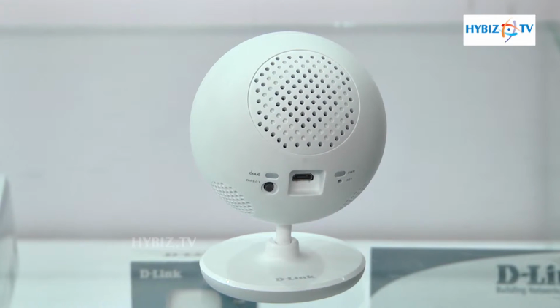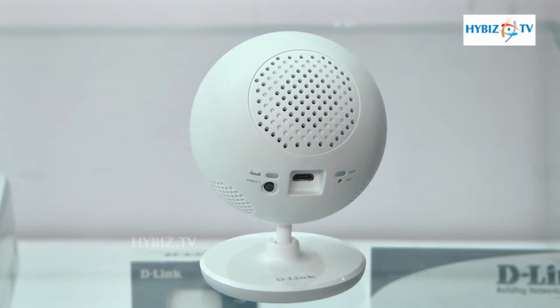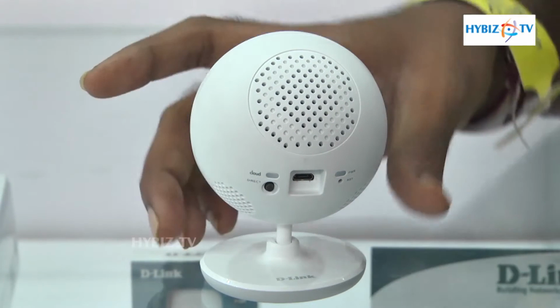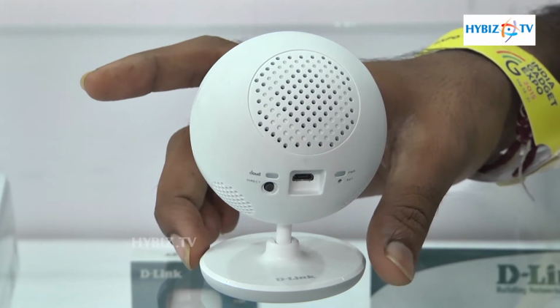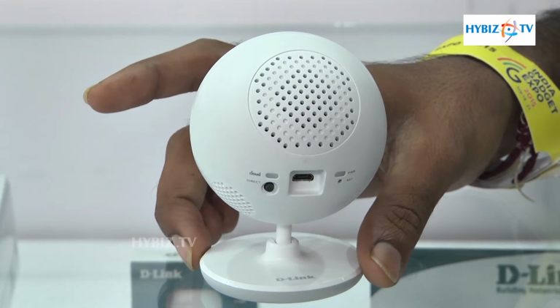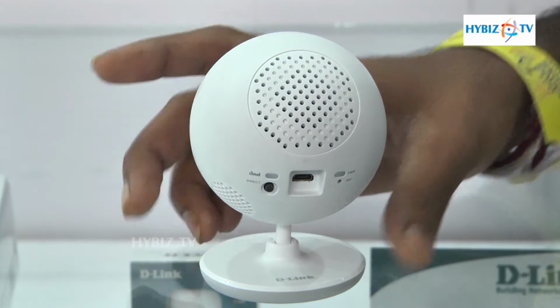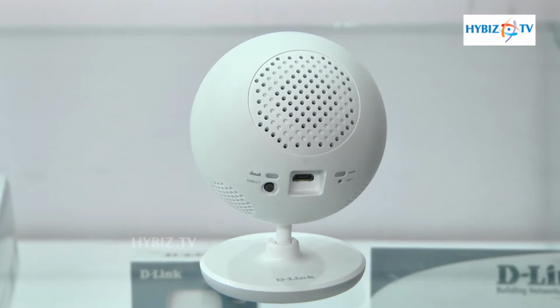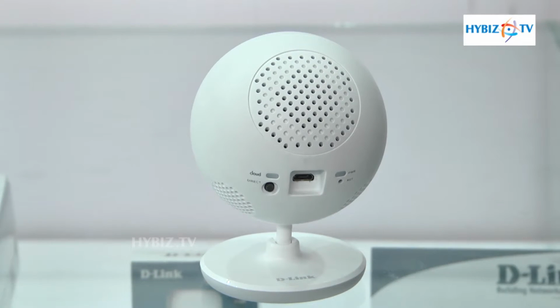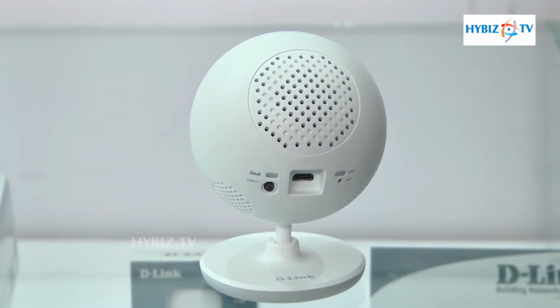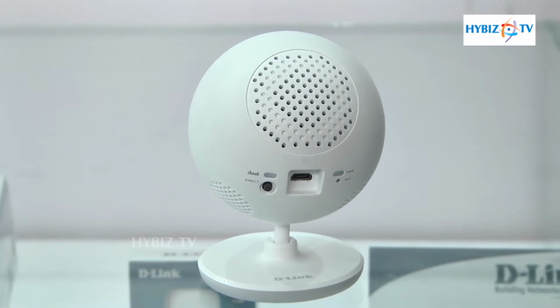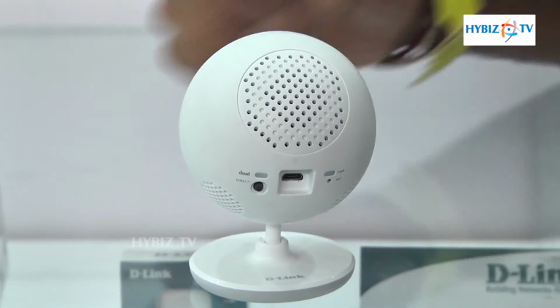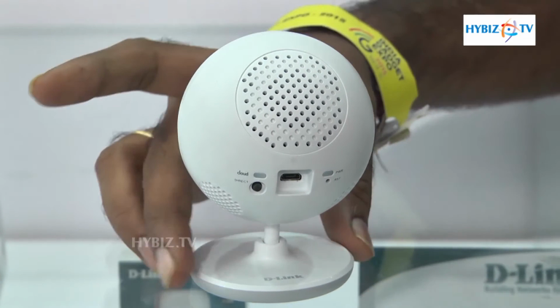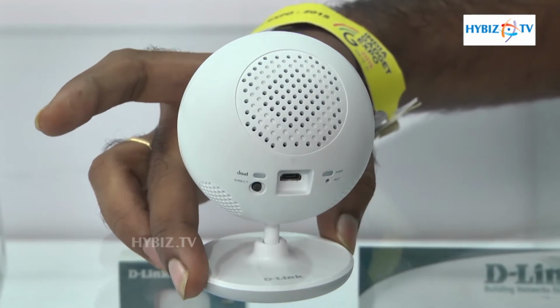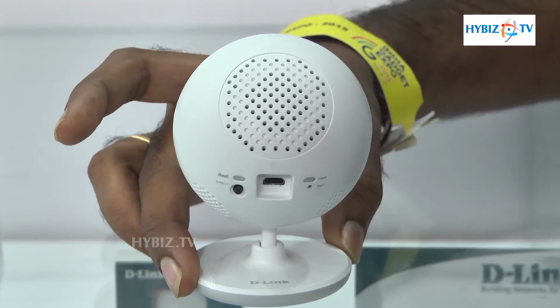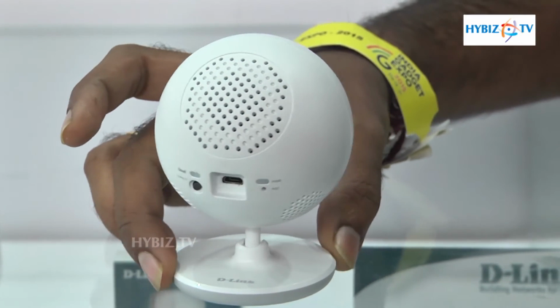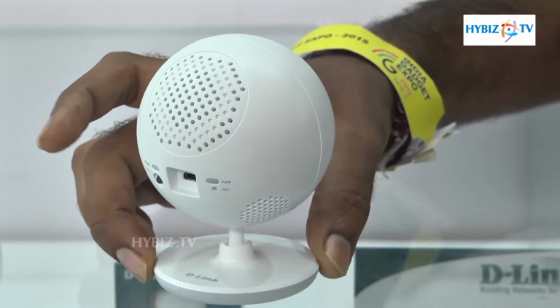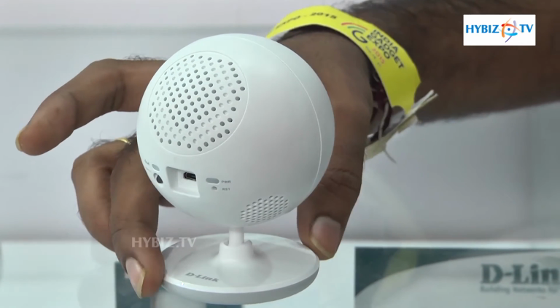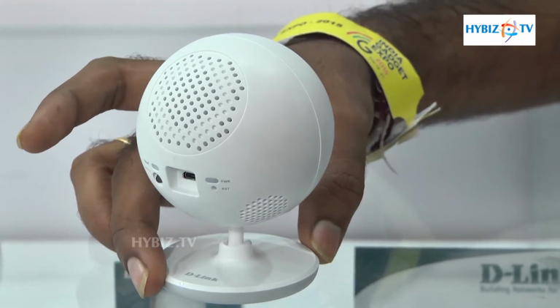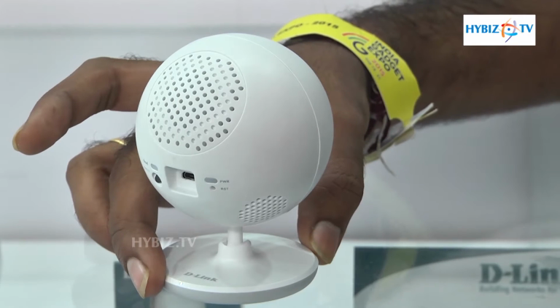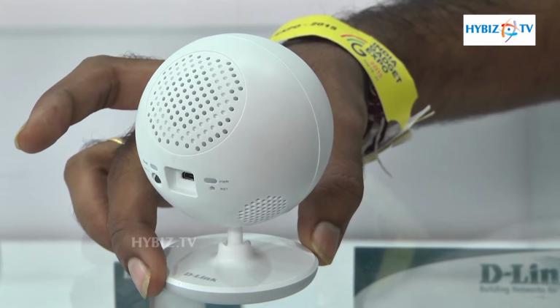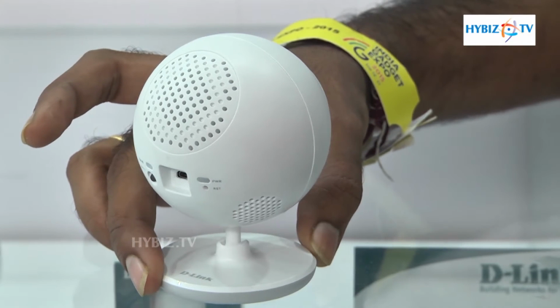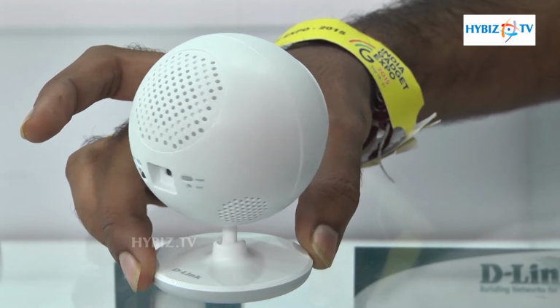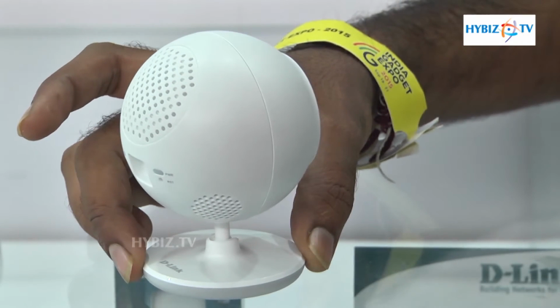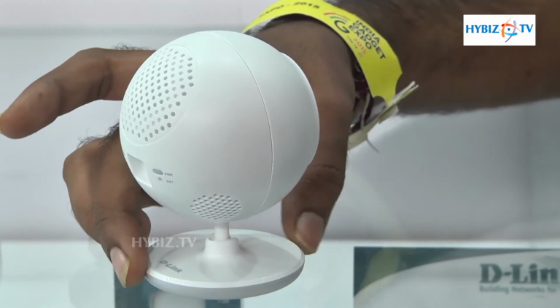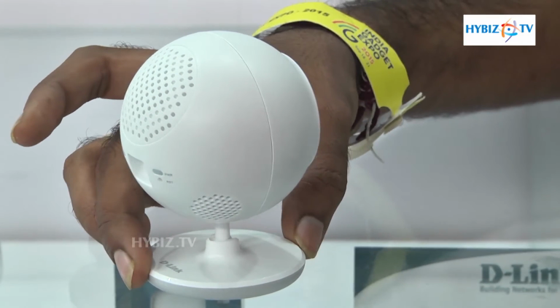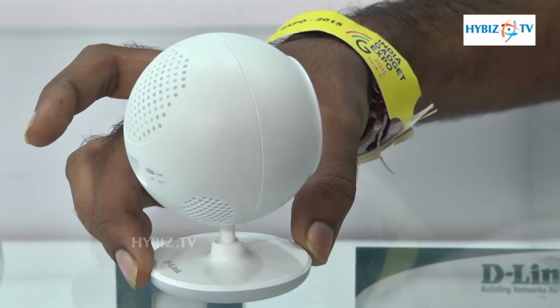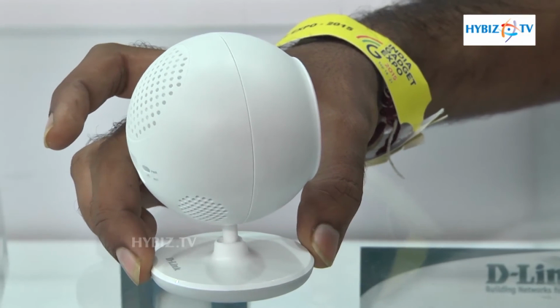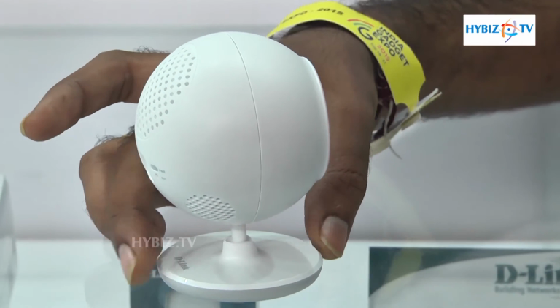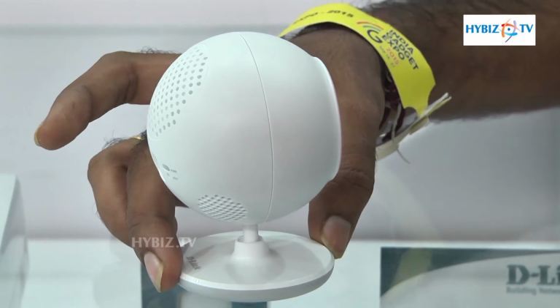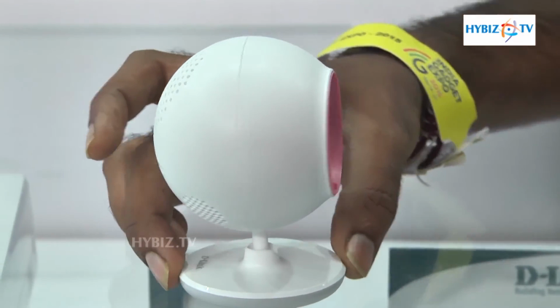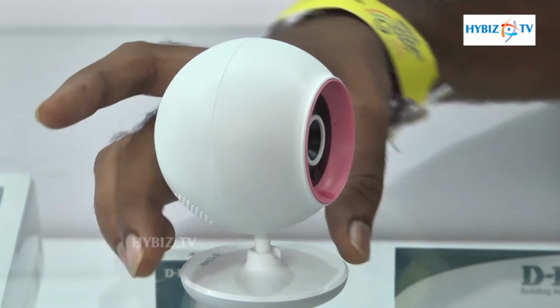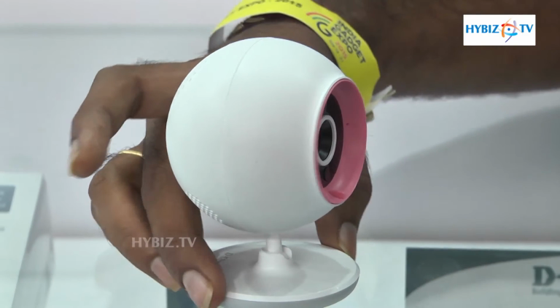It also has a lullaby player. What that player does is allow us to play songs remotely, like children's songs, so the child can listen to them.